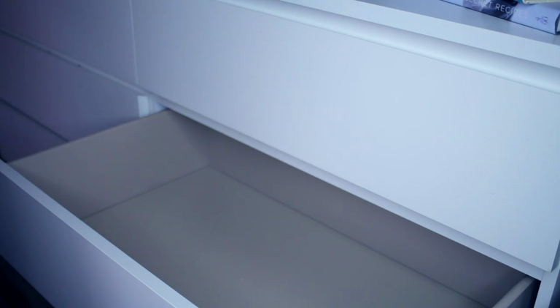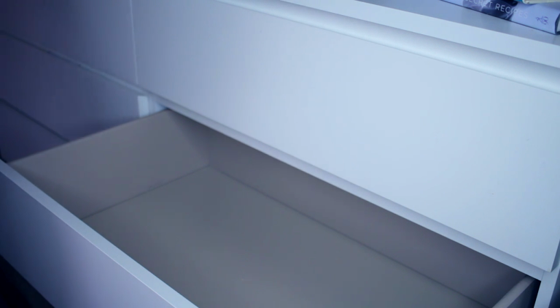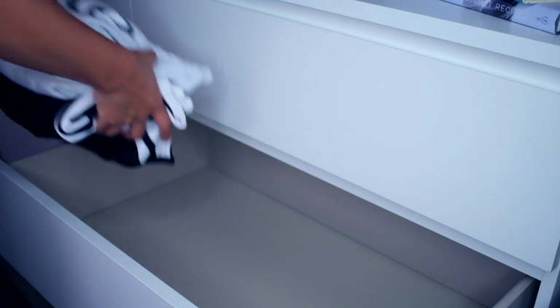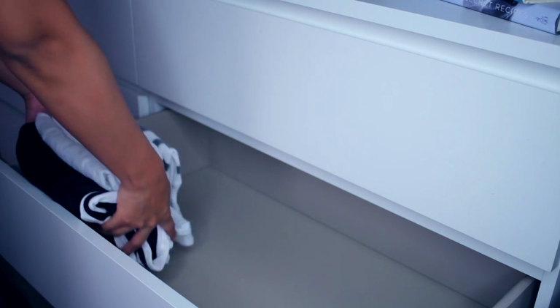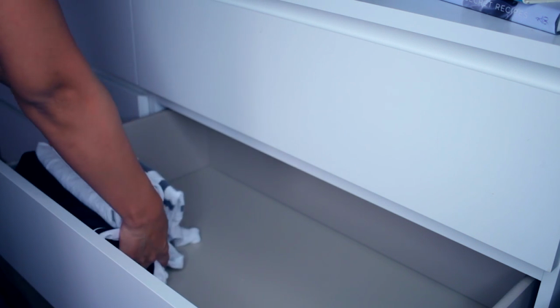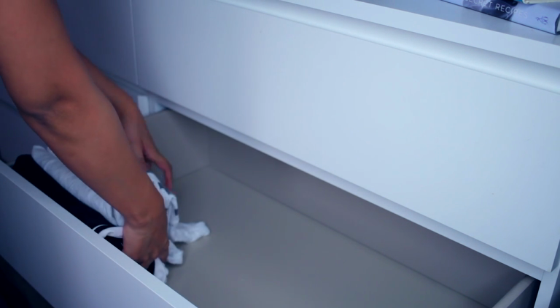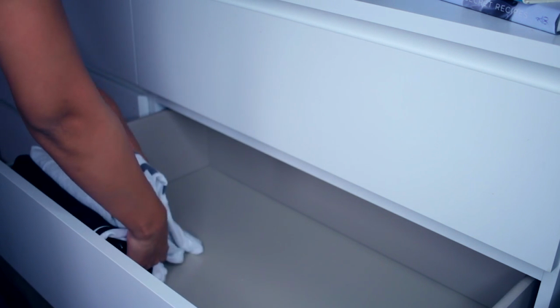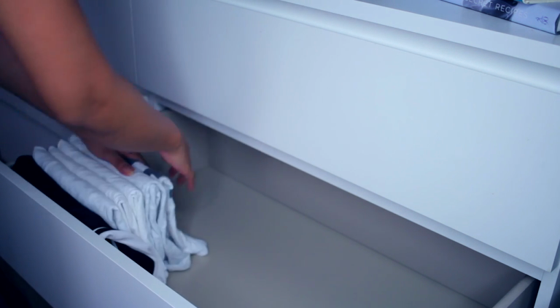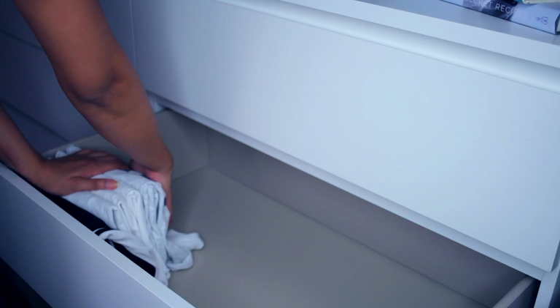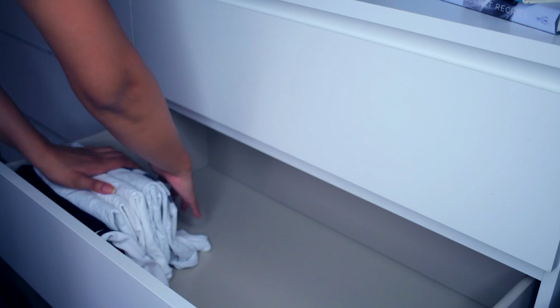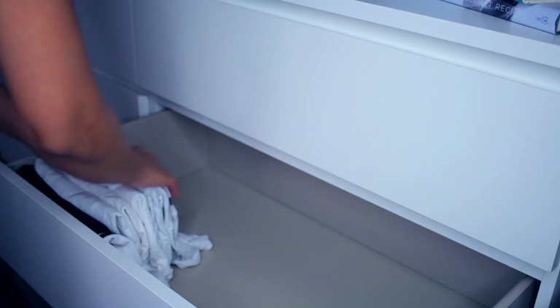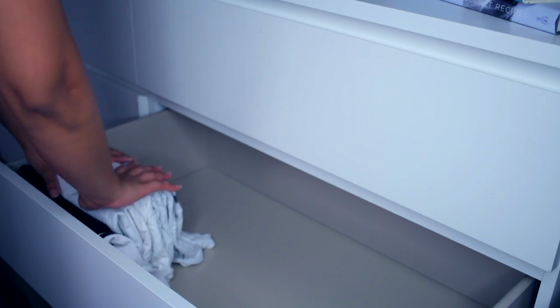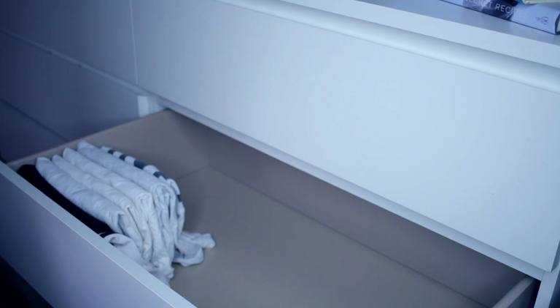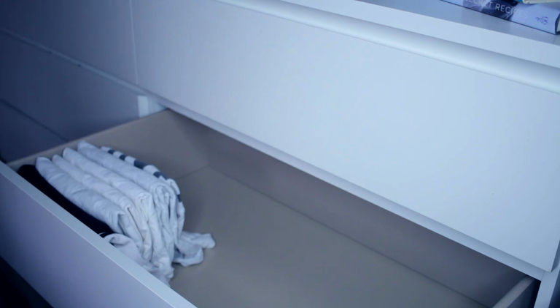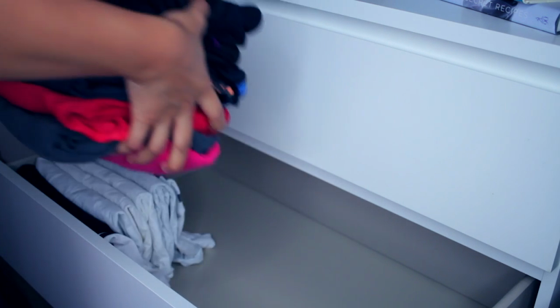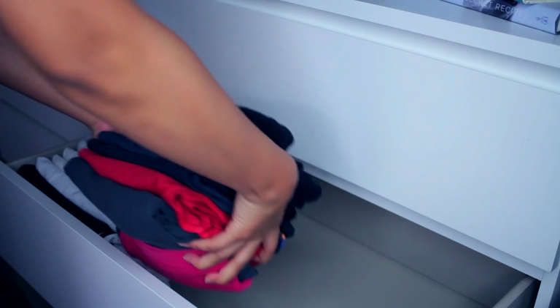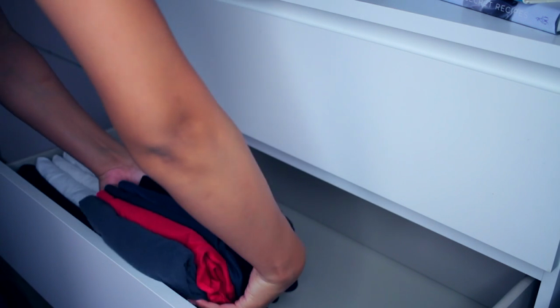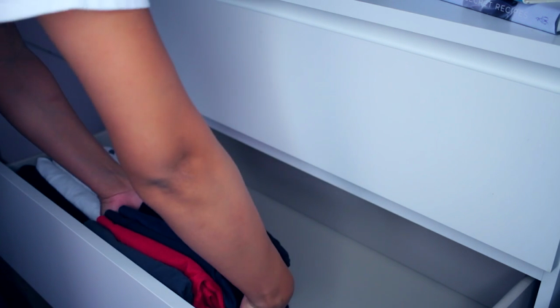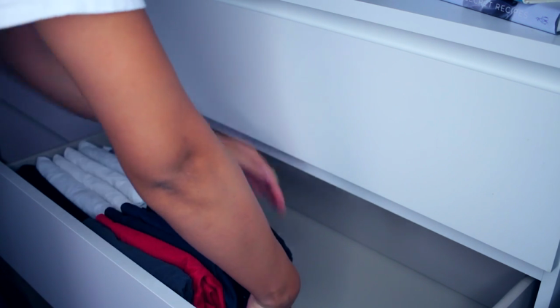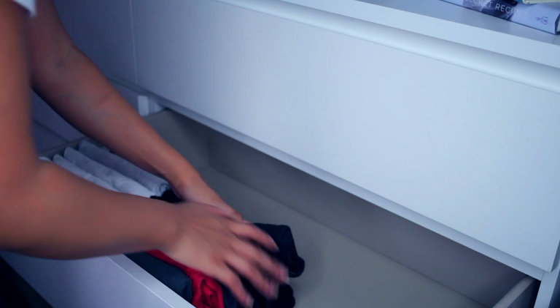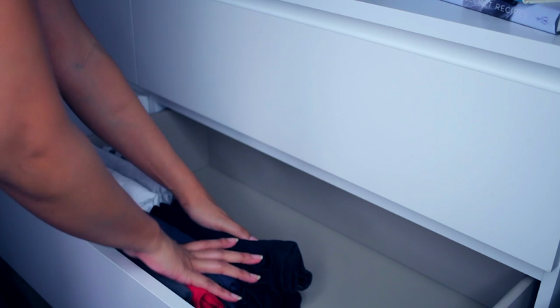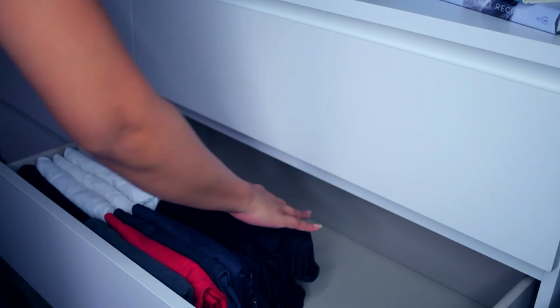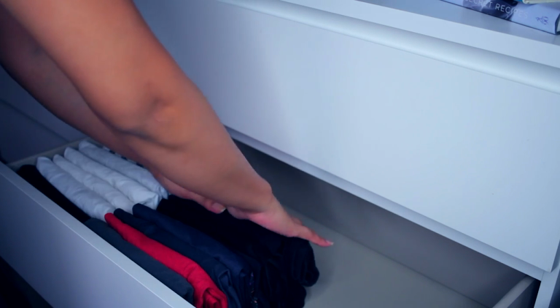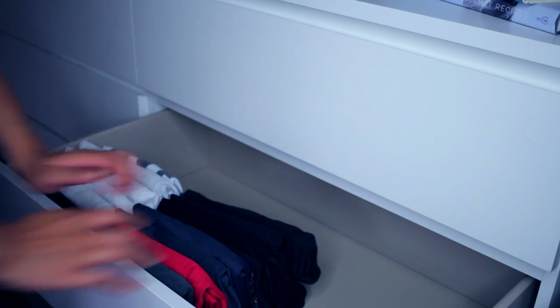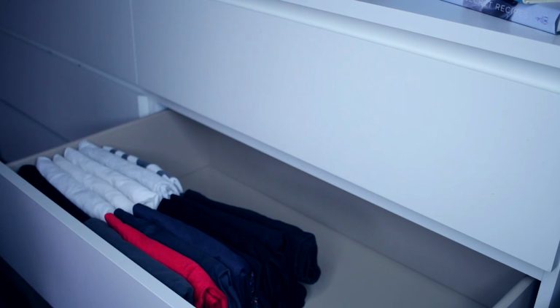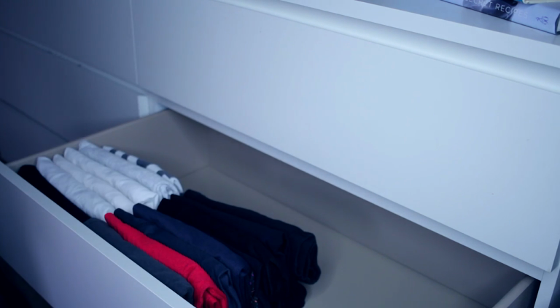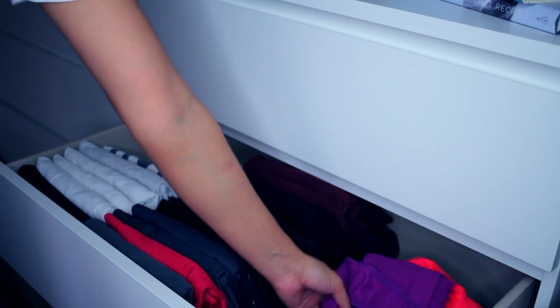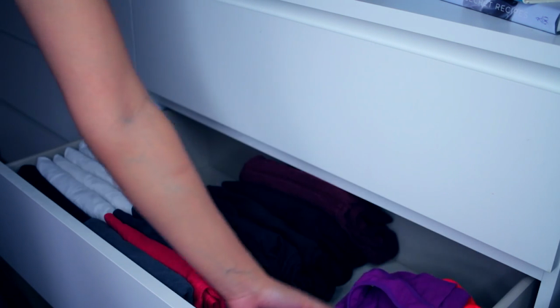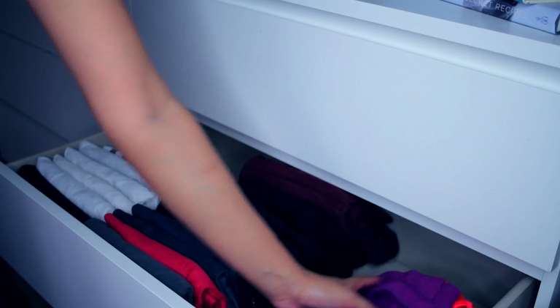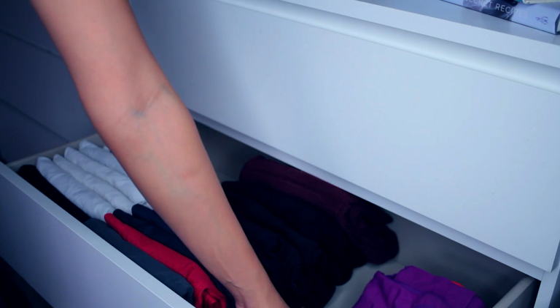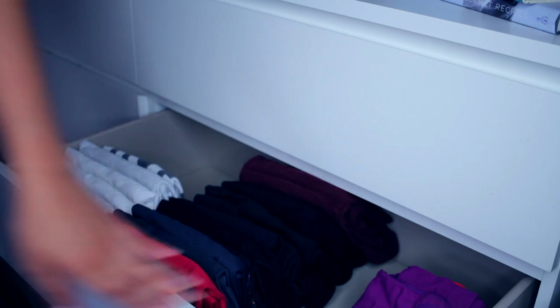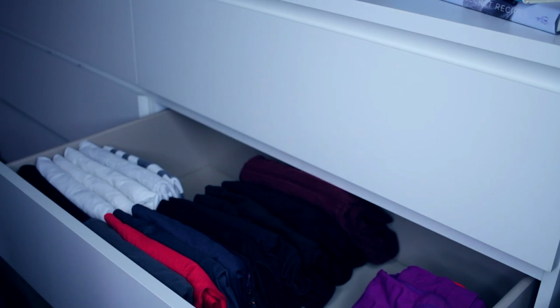So instead of stacking them from the bottom up, you're going to stack them sideways all the way to the back — if that makes sense — and as you will notice, you have a lot more room to put more things inside your drawer.